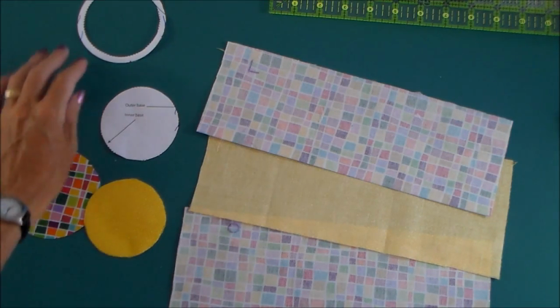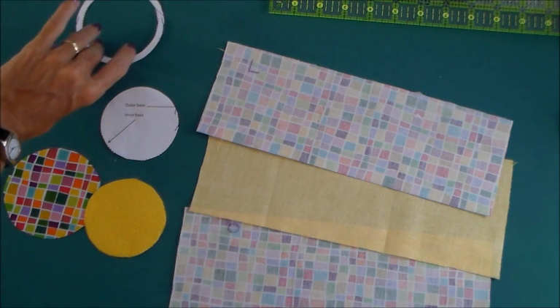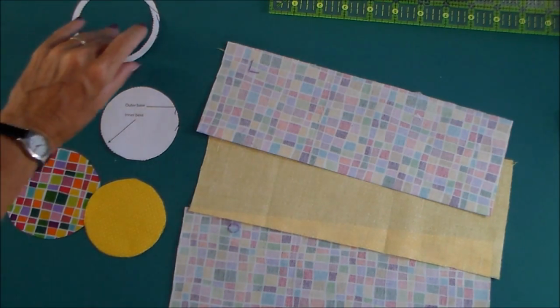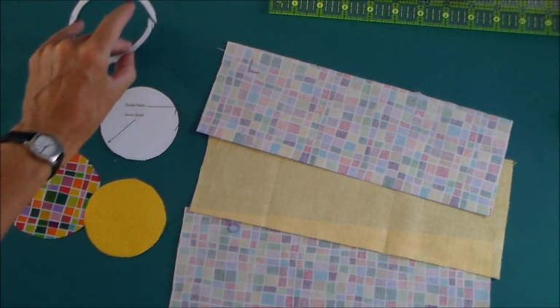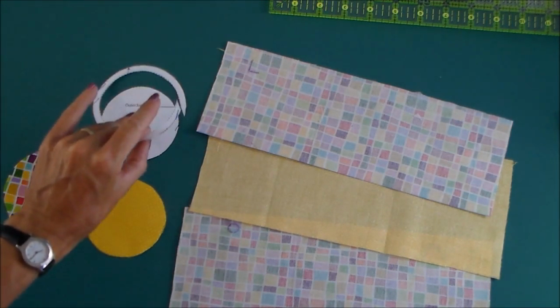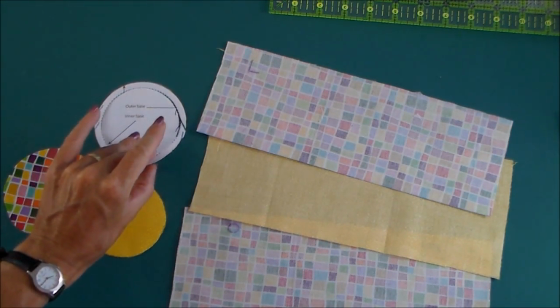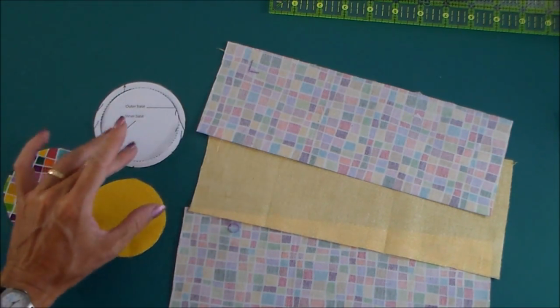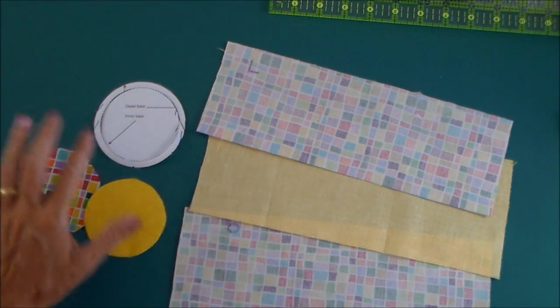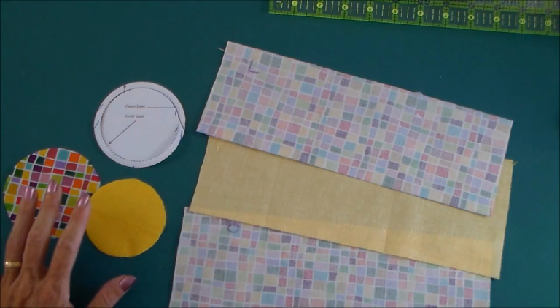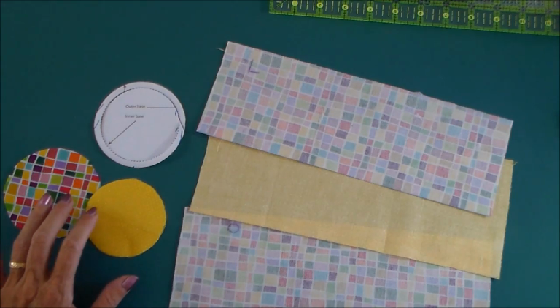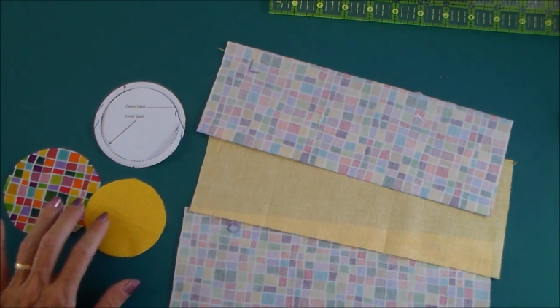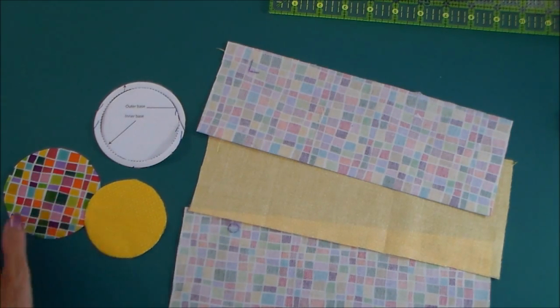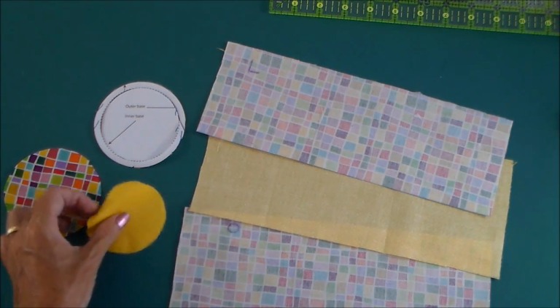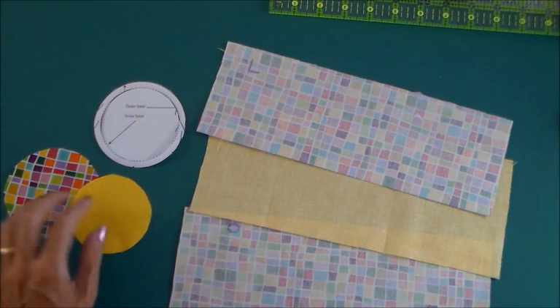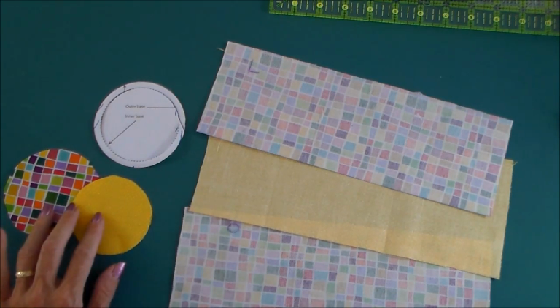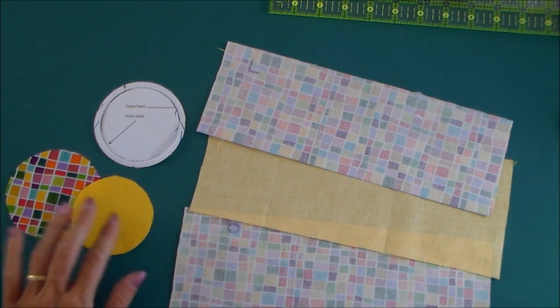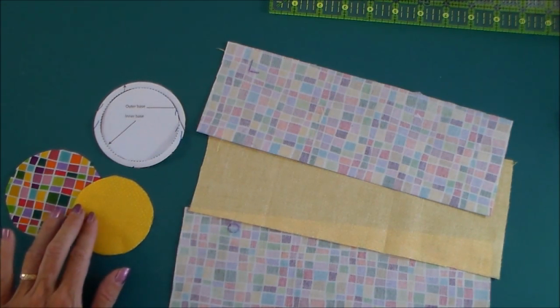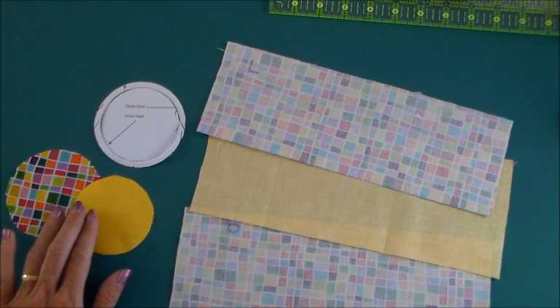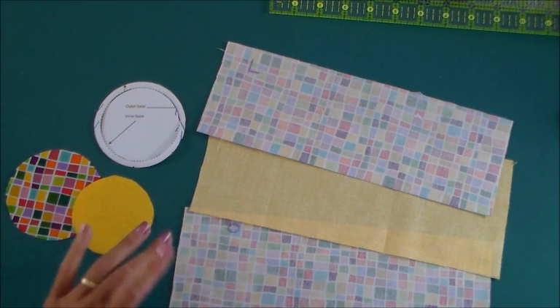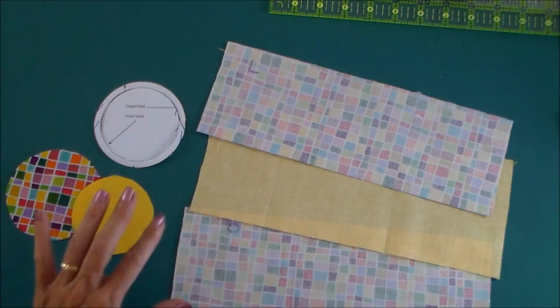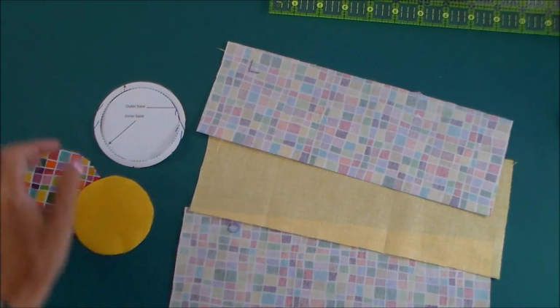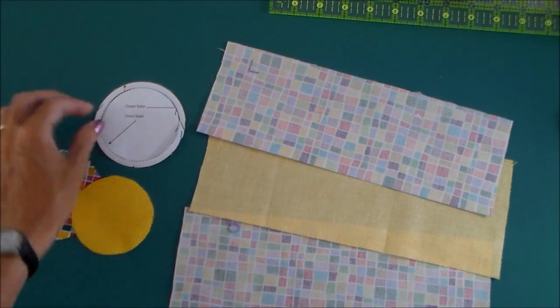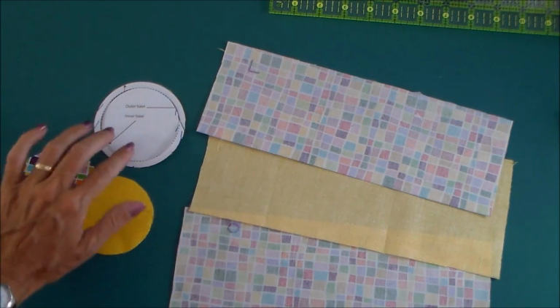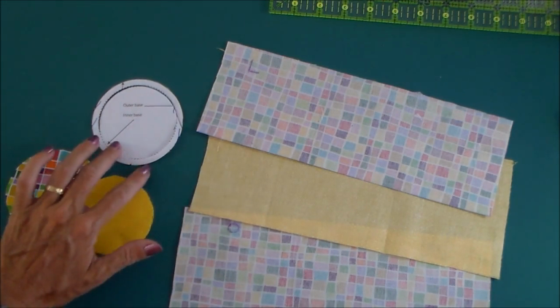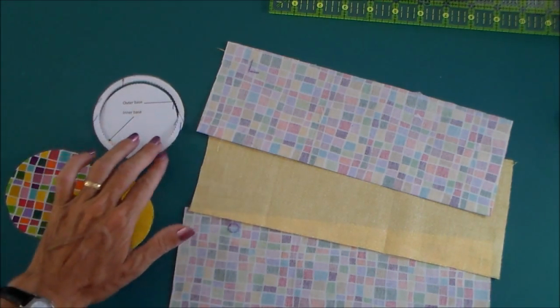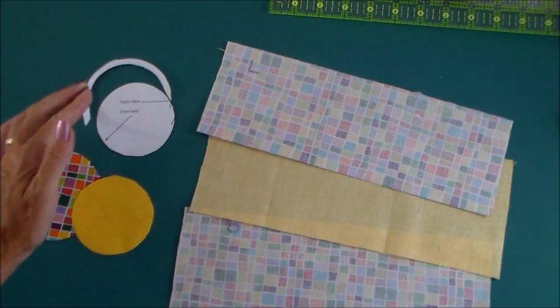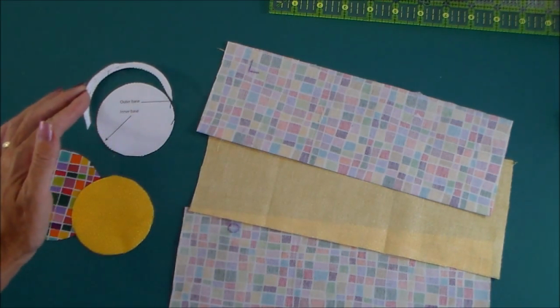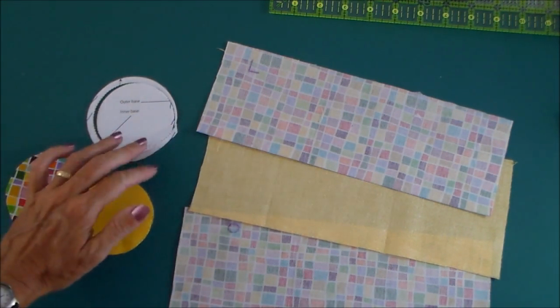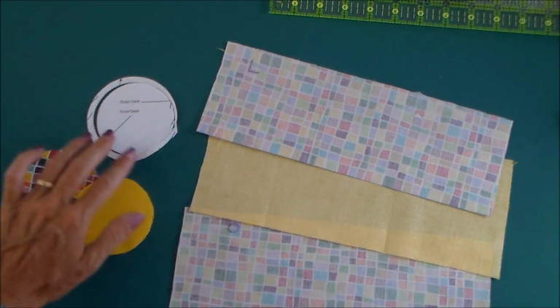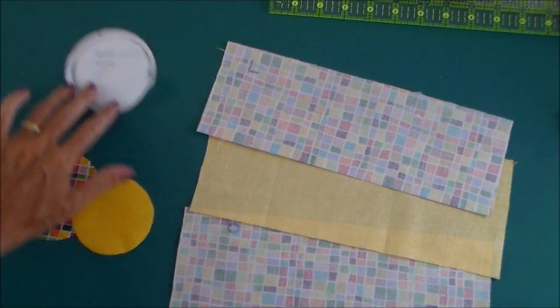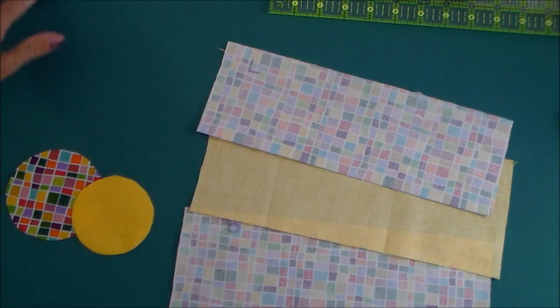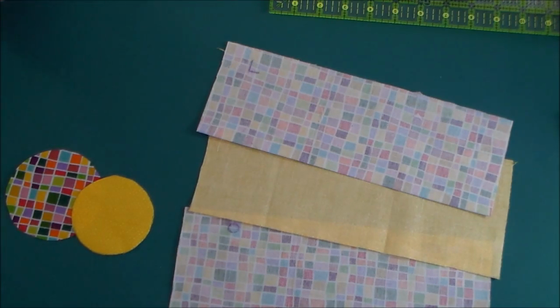Now in real life, it's not like the TARDIS. The inside of a bag is always smaller than the outside. And therefore we're going to make our lining in the bag a little bit smaller, so that it's not all kind of wrinkled and puckered. That's why we've got different sizes for the outer and the inner base of the bag.